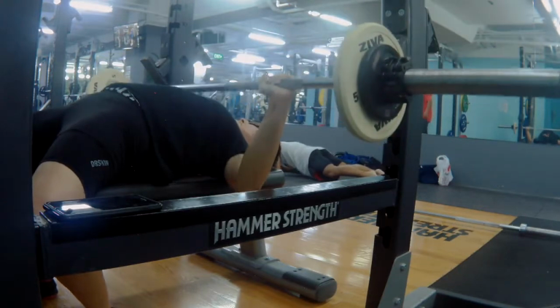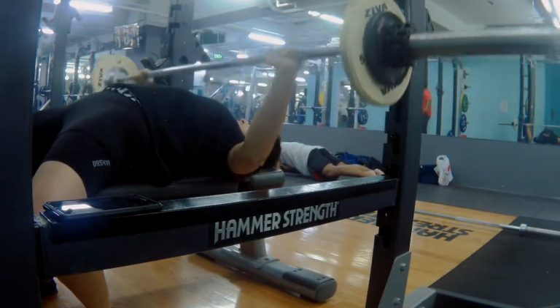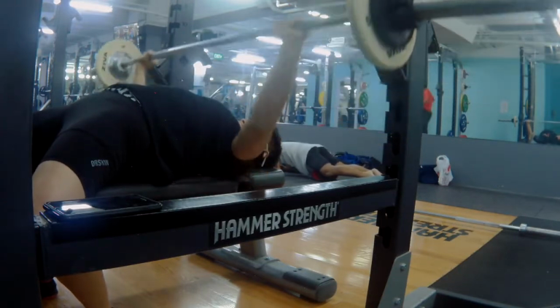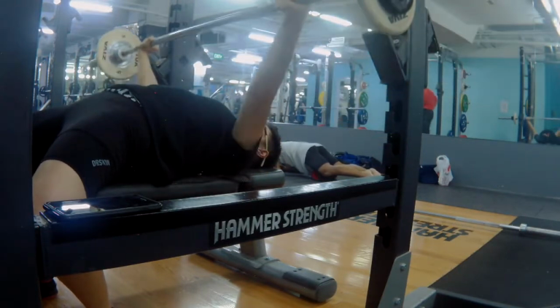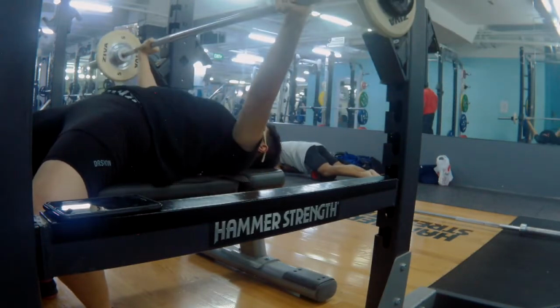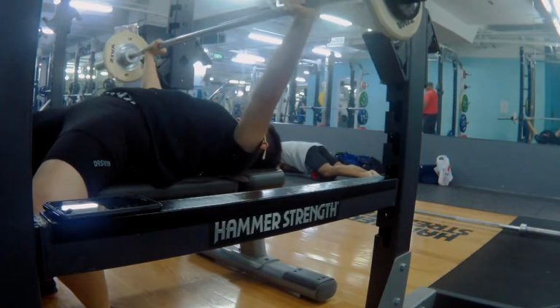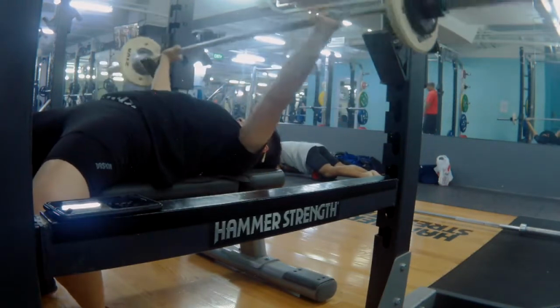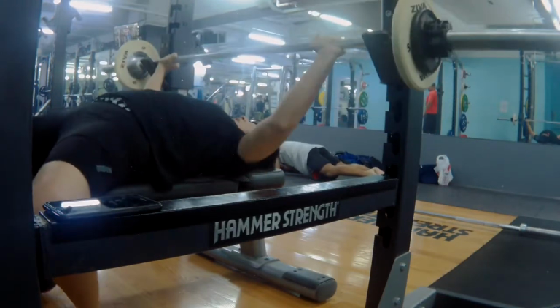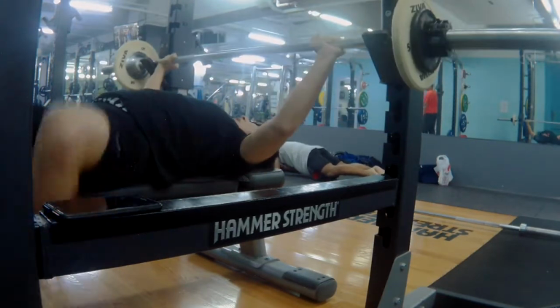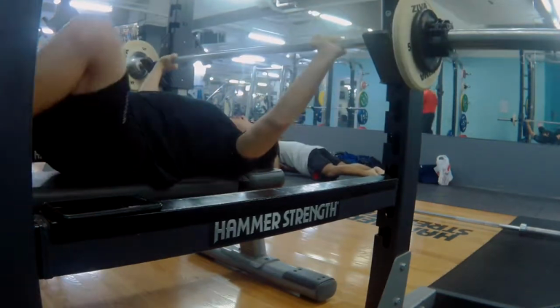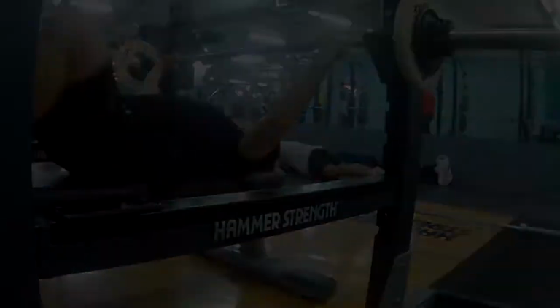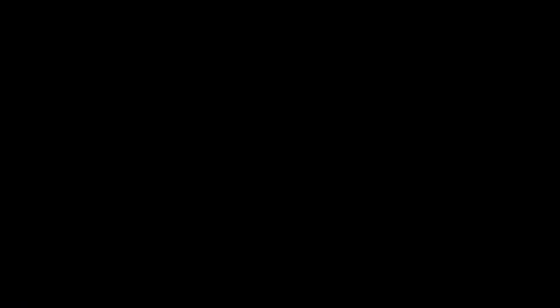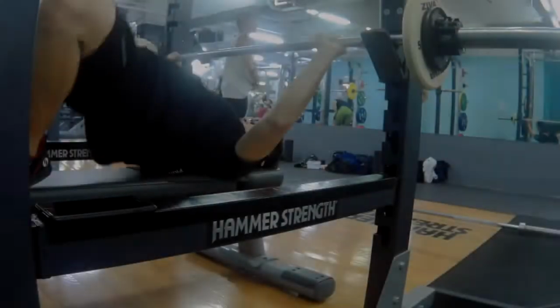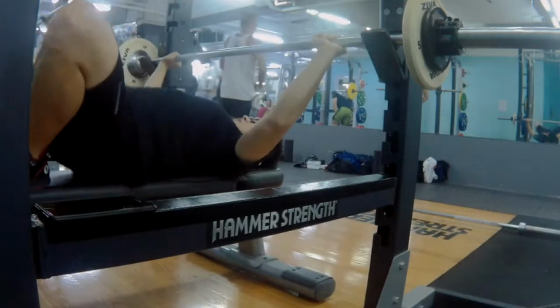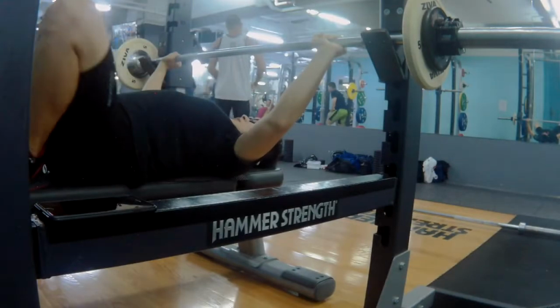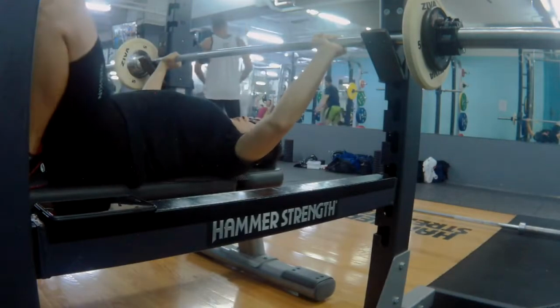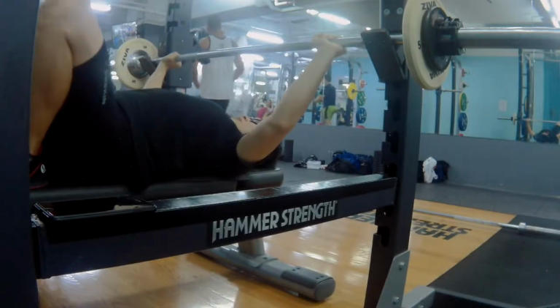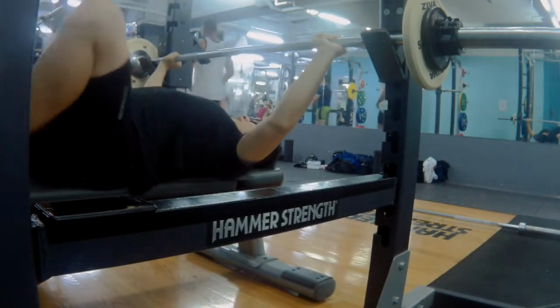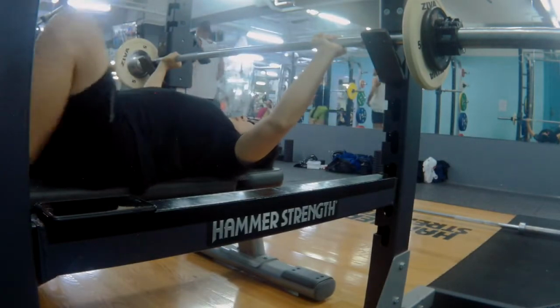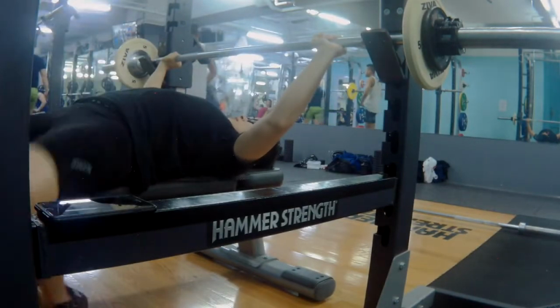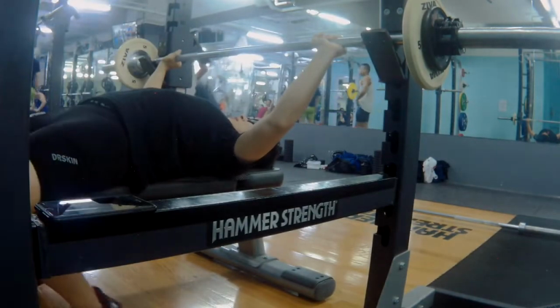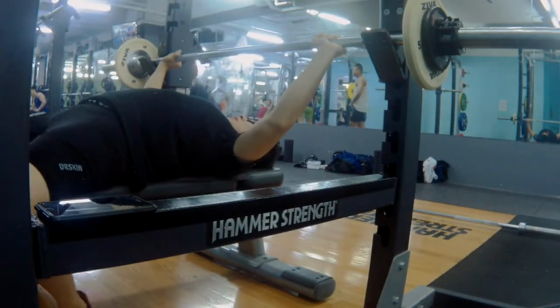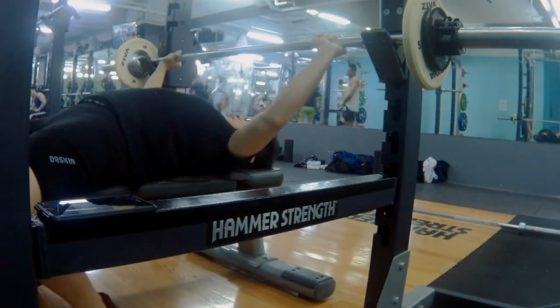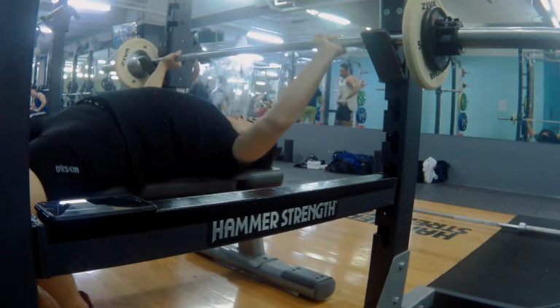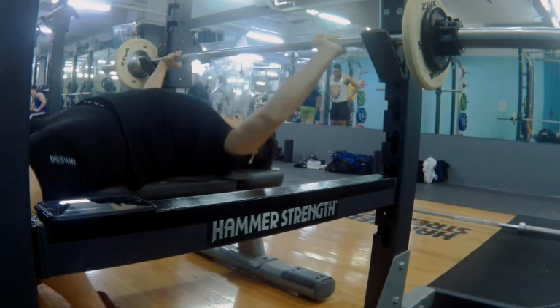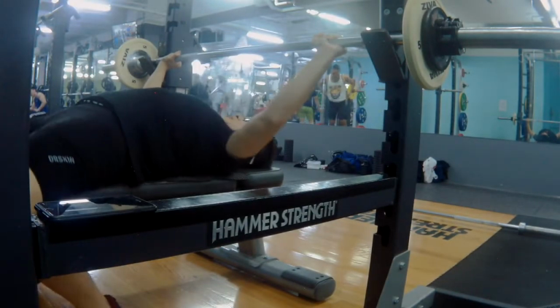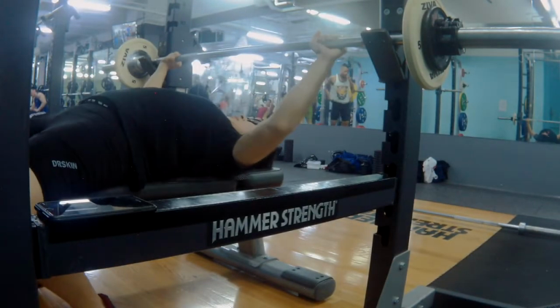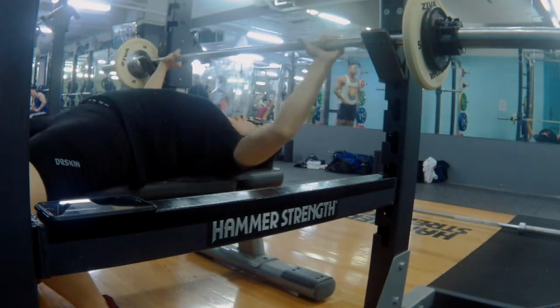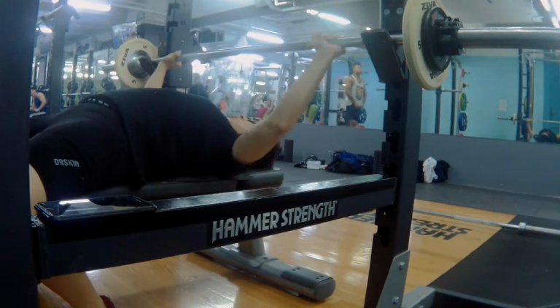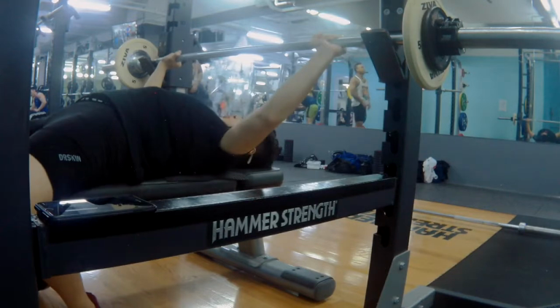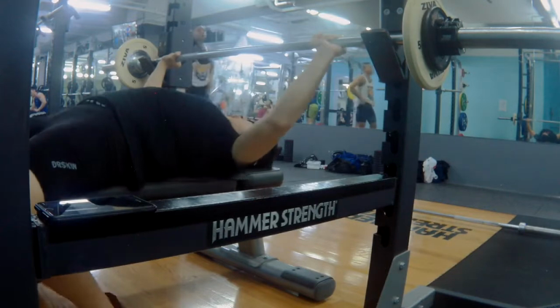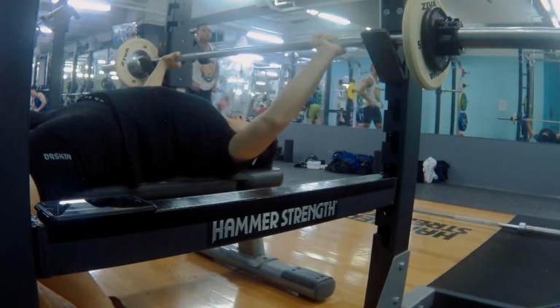Last but not least, my sit-ups to increase my core strength — four sets of 15.